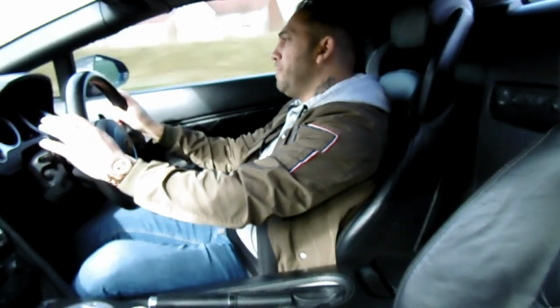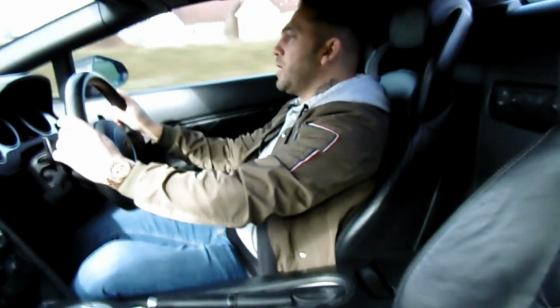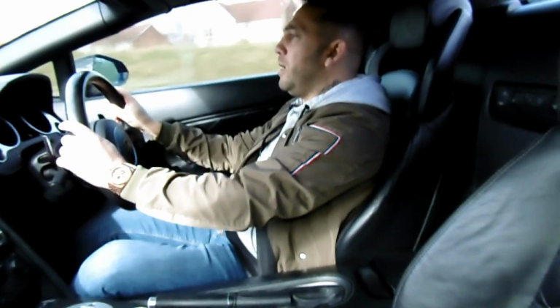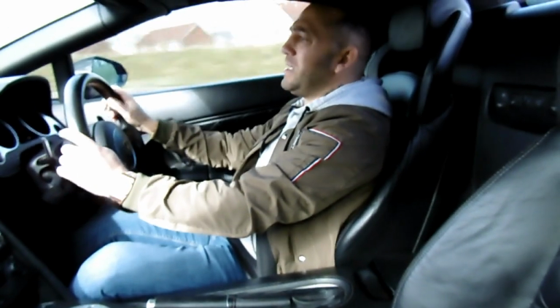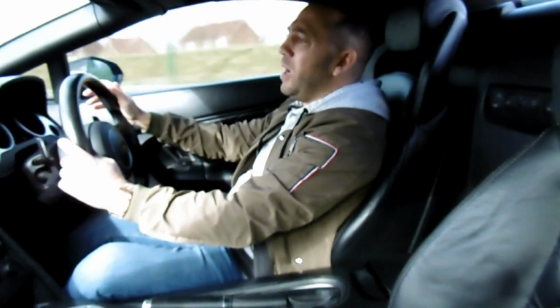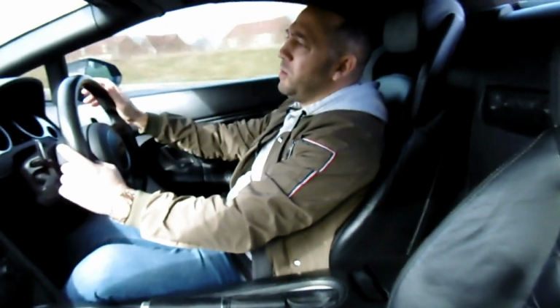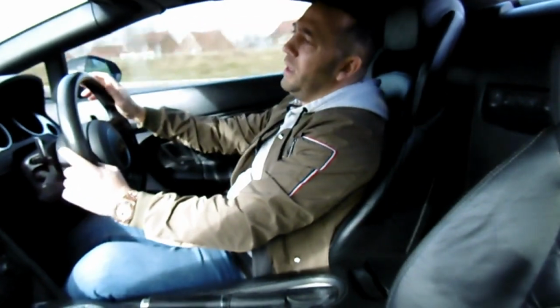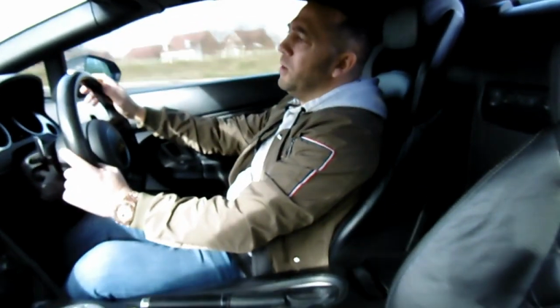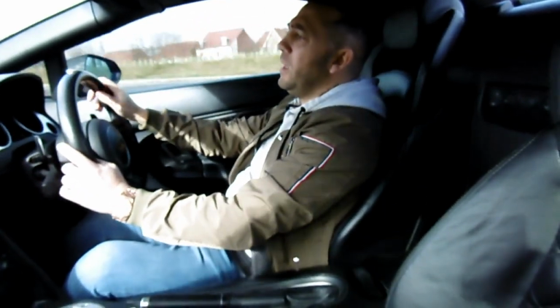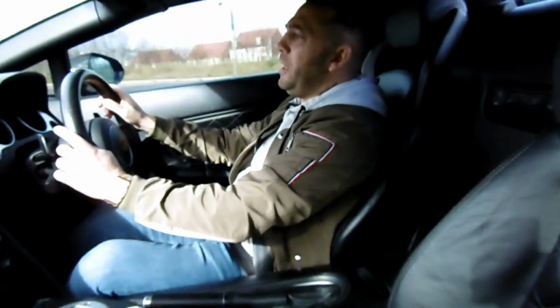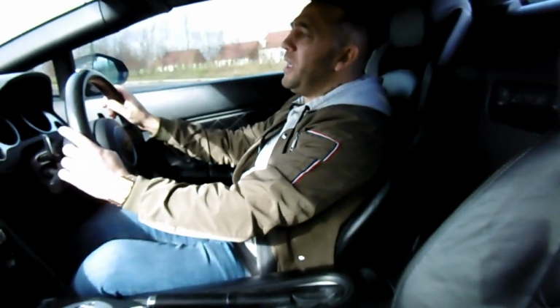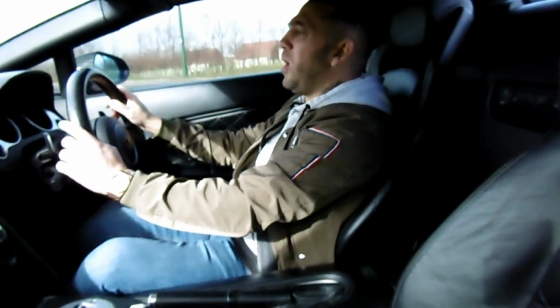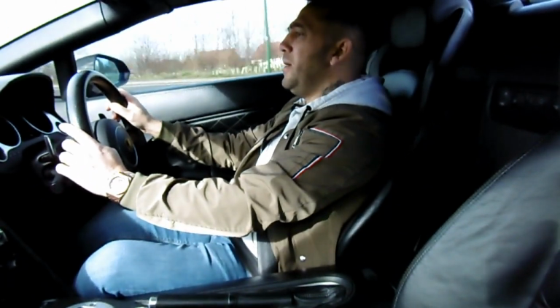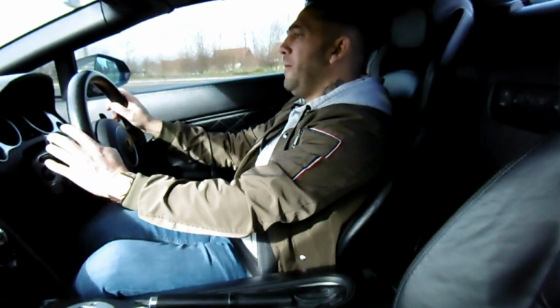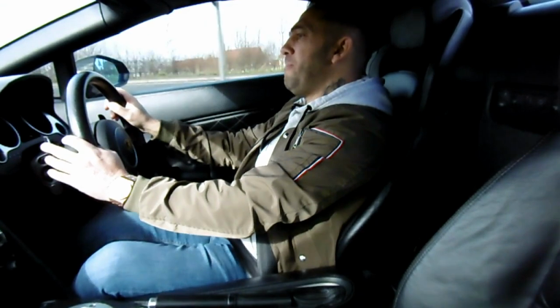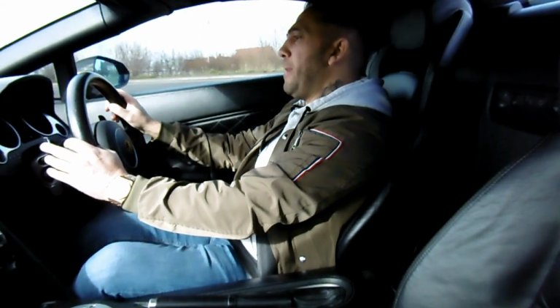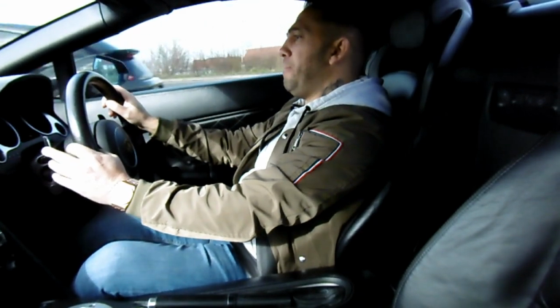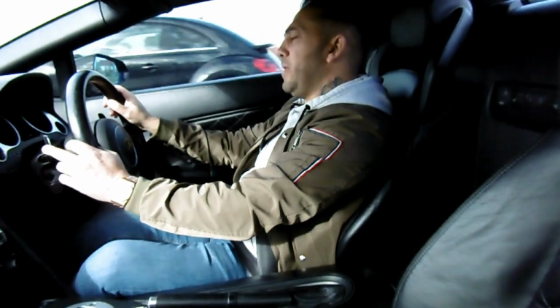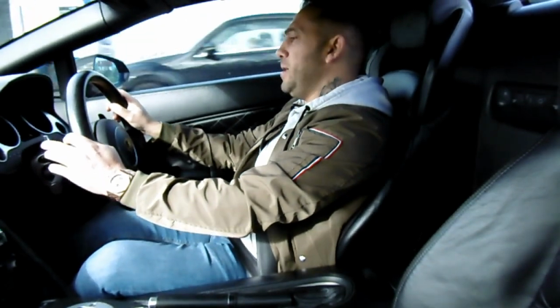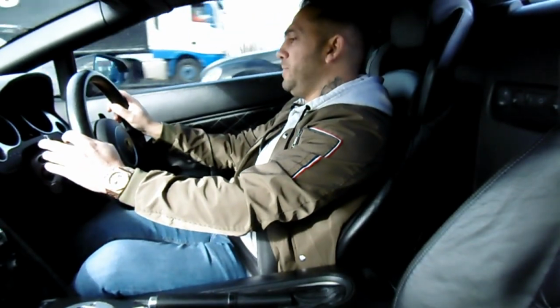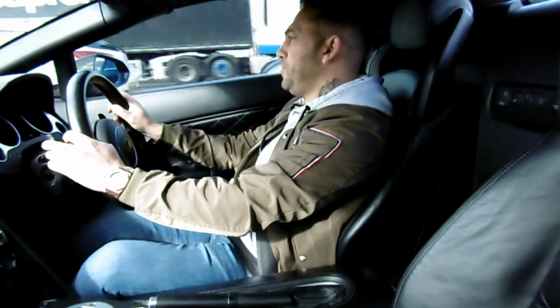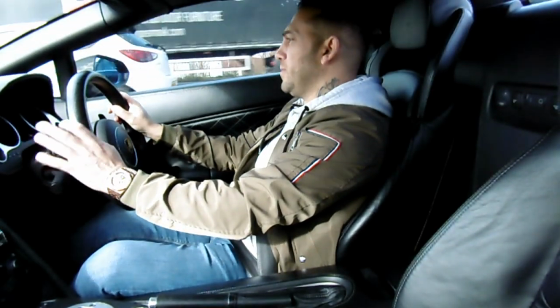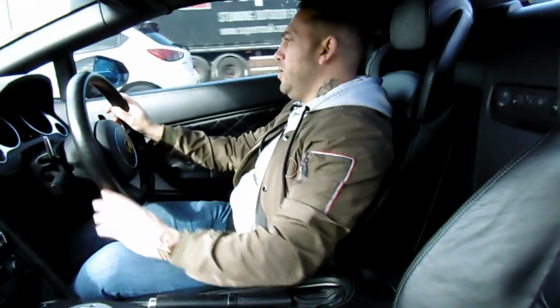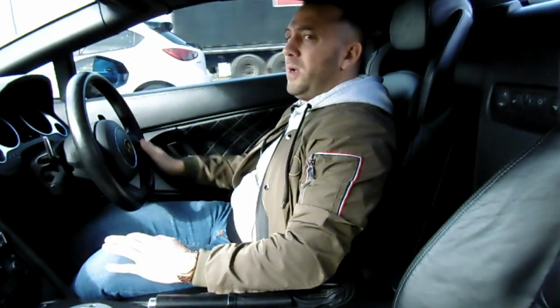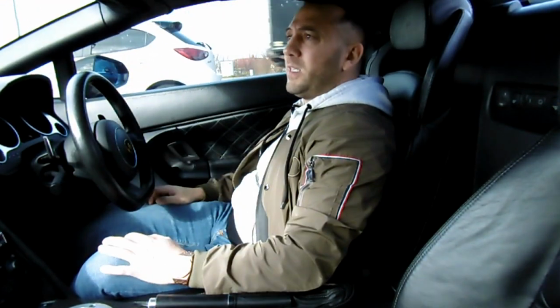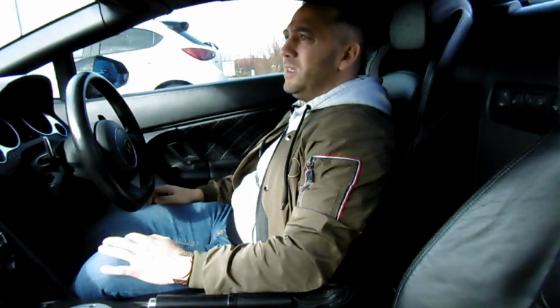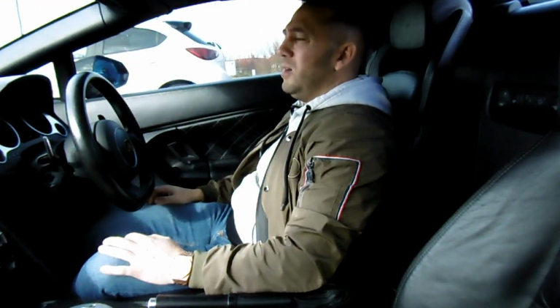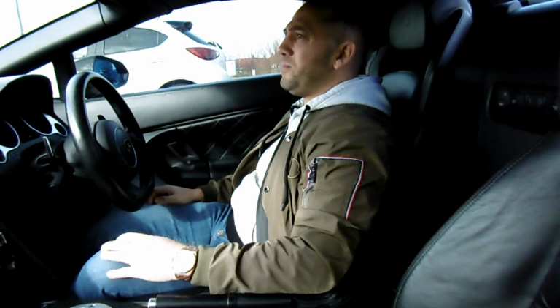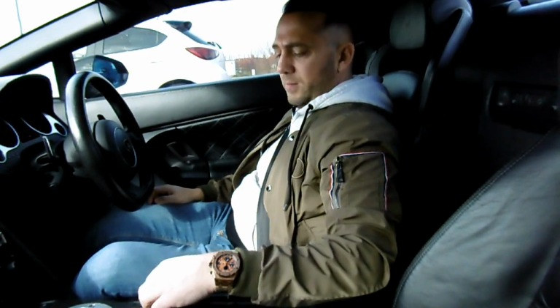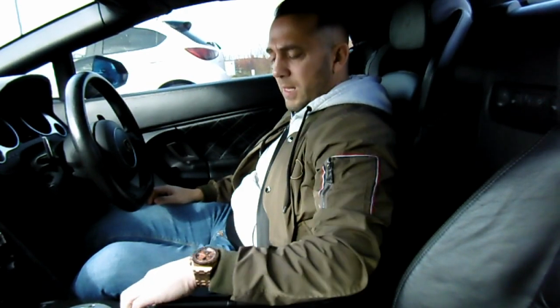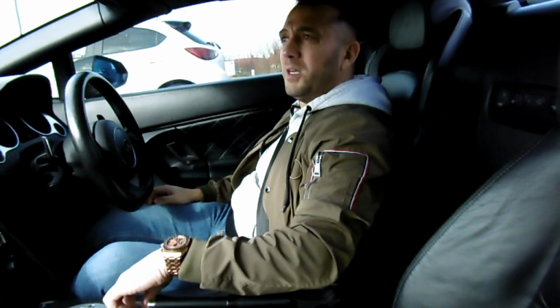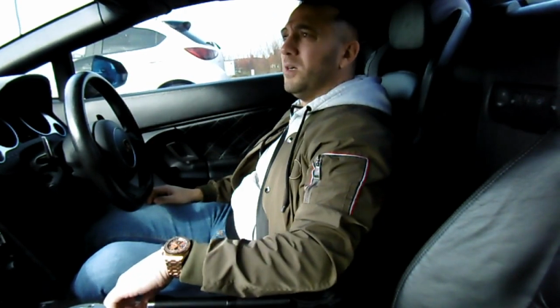This car is actually quite small. I mean, it appears wide, but you could pretty much daily this car. Let's shut this window.